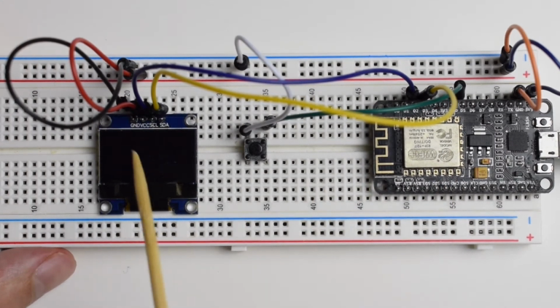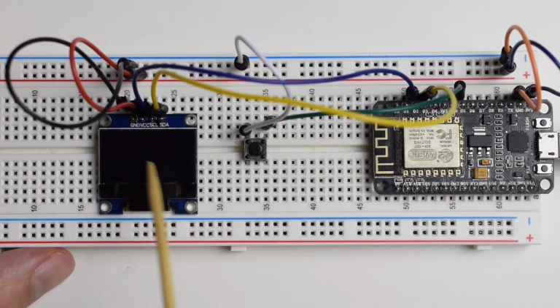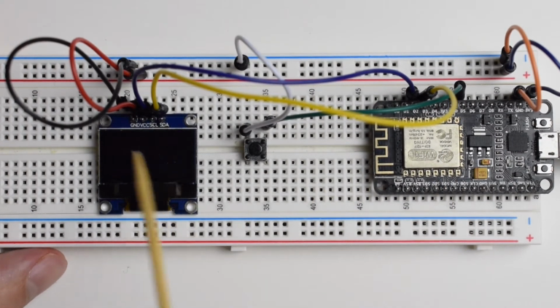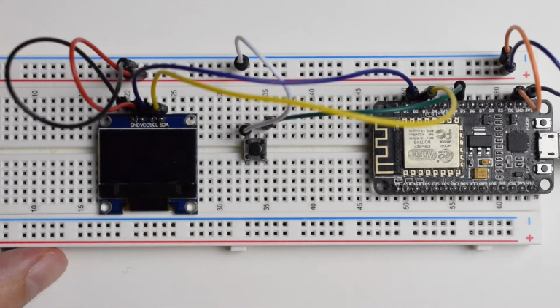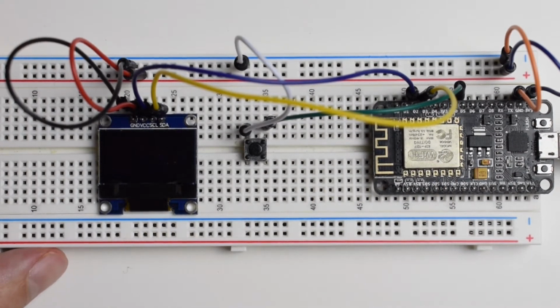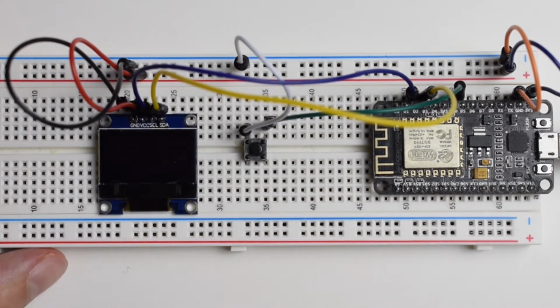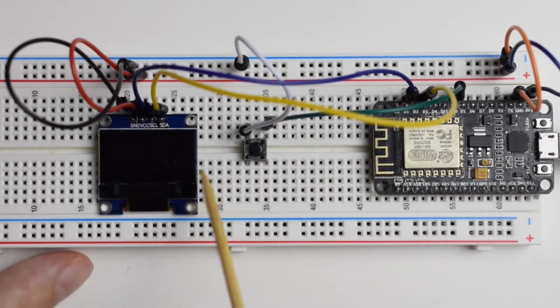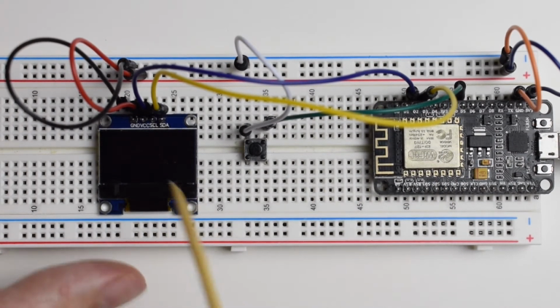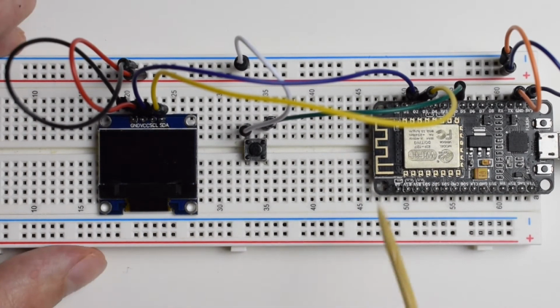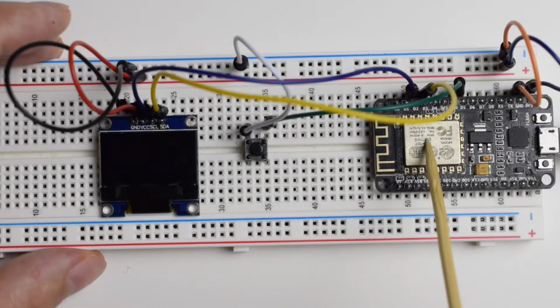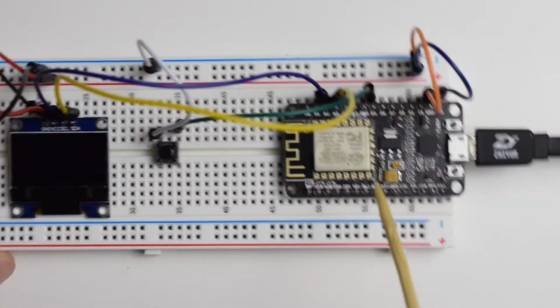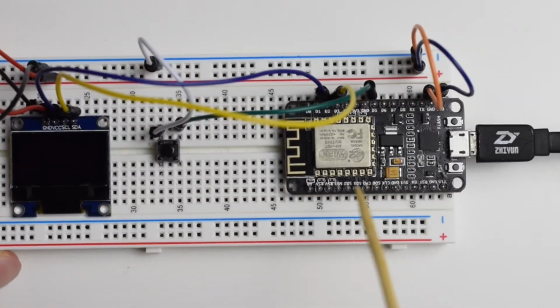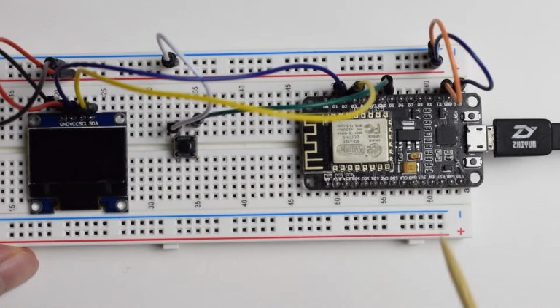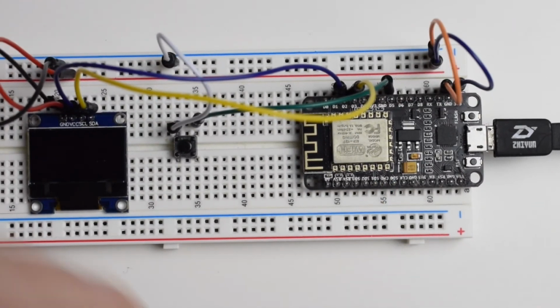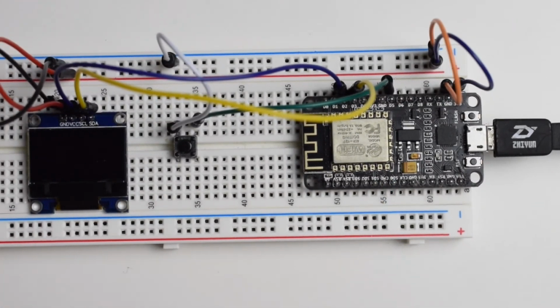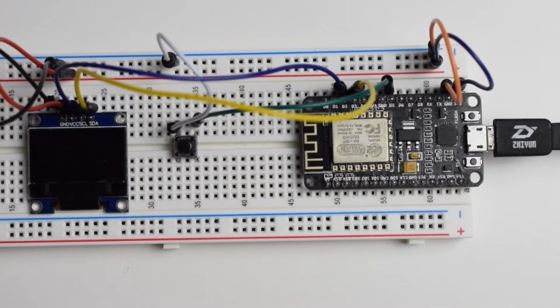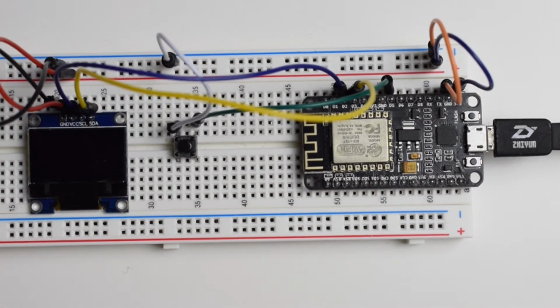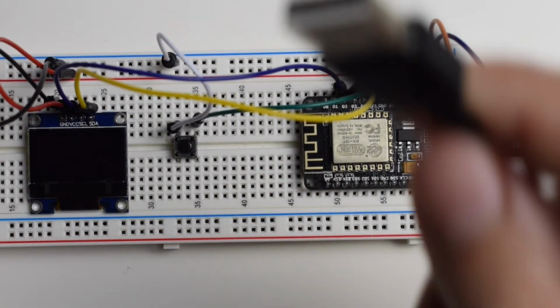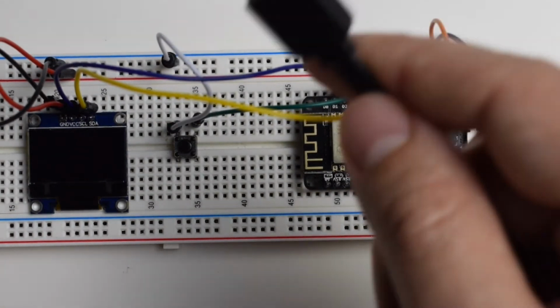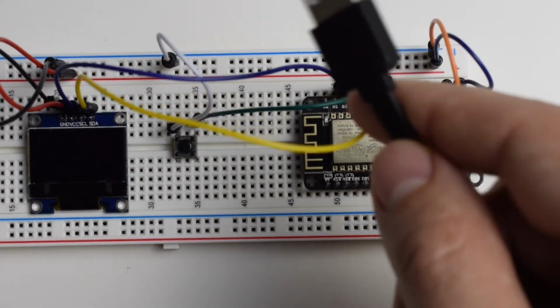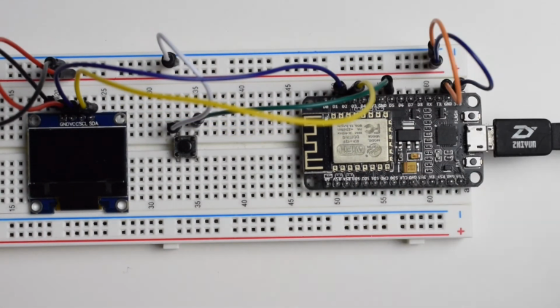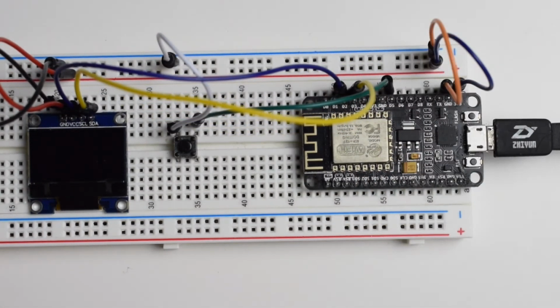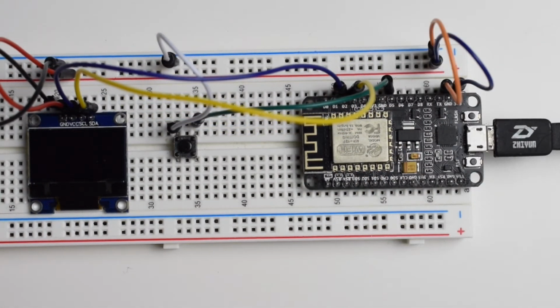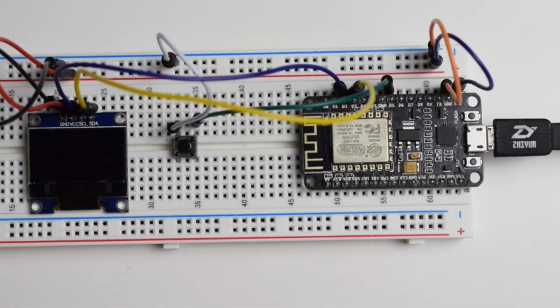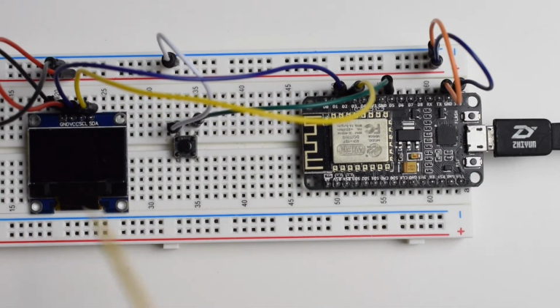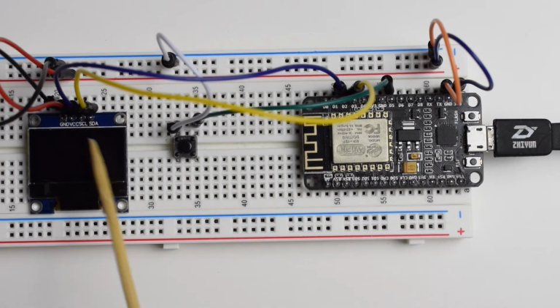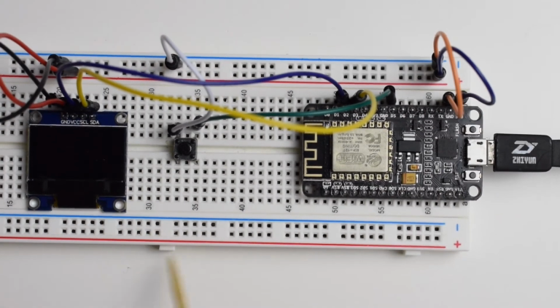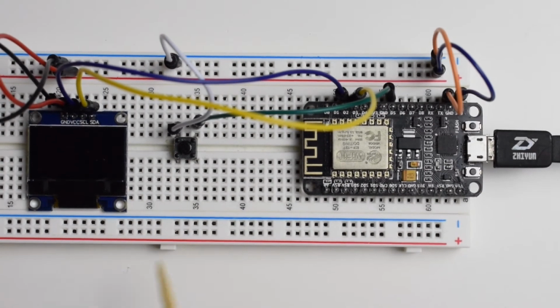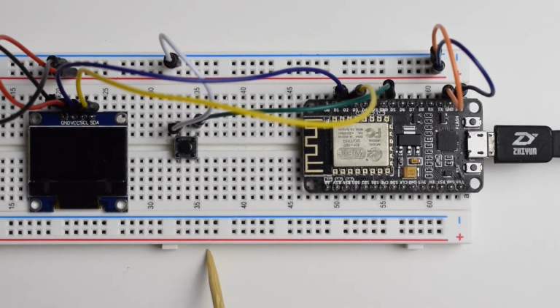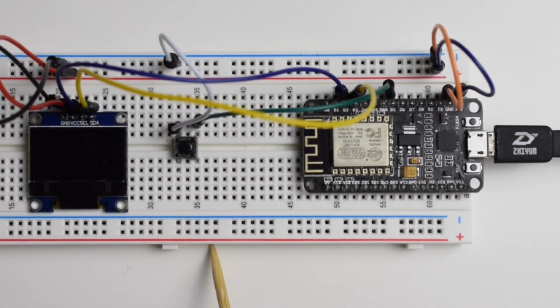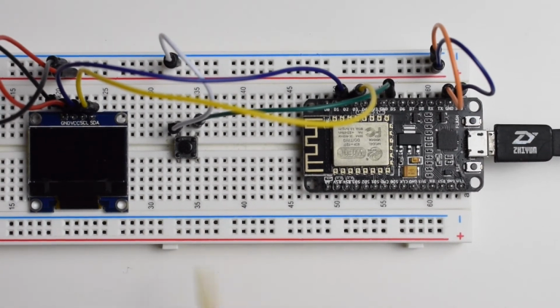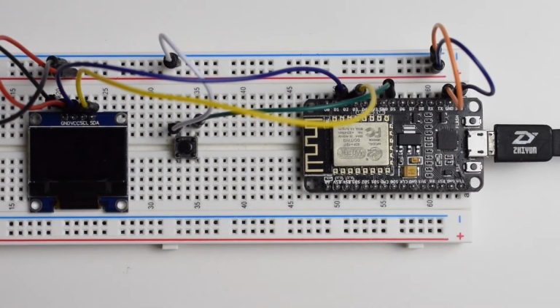For the screen itself: the VCC red wire is connected to the plus rail, the GND black wire to the minus rail which is ground. Importantly, the SCL blue wire is connected to D1 of the microcontroller and the SDA yellow wire is connected to D2. Make sure this is connected exactly as shown — otherwise the screen is not going to work. The last step is to connect the microcontroller to my computer, and then we can switch to the code.